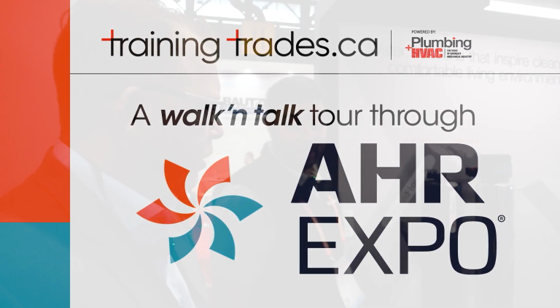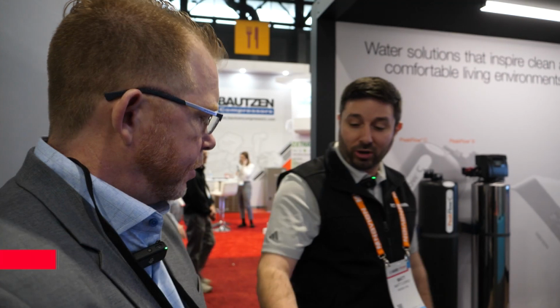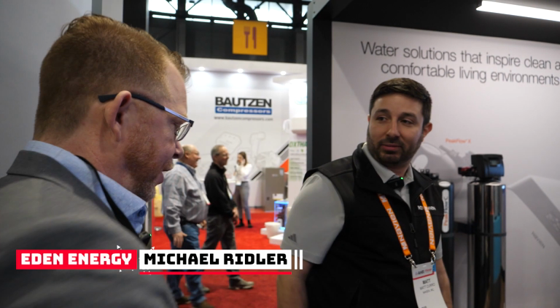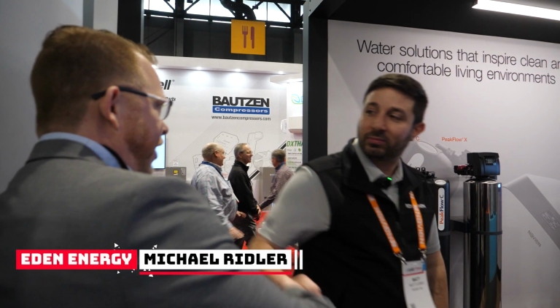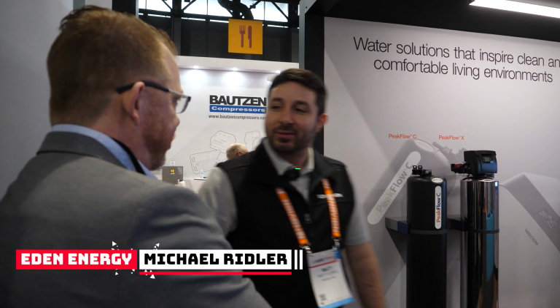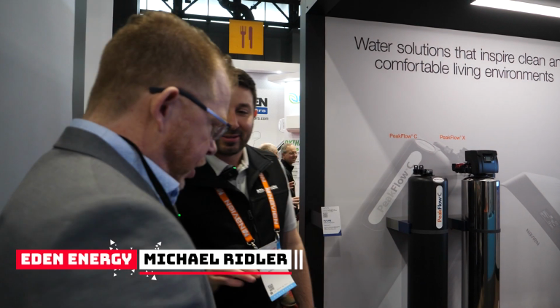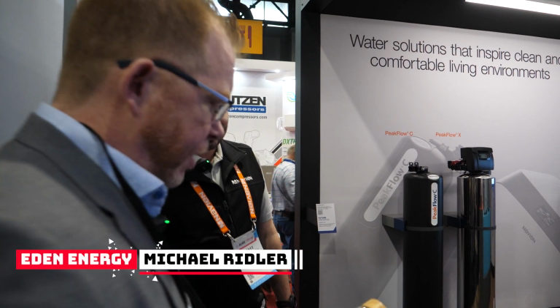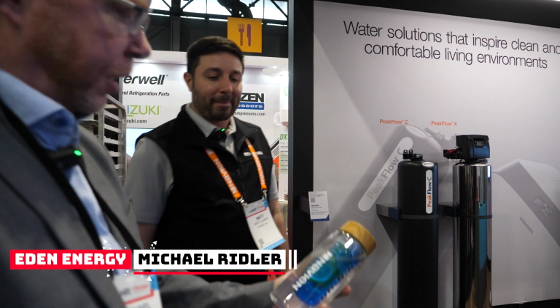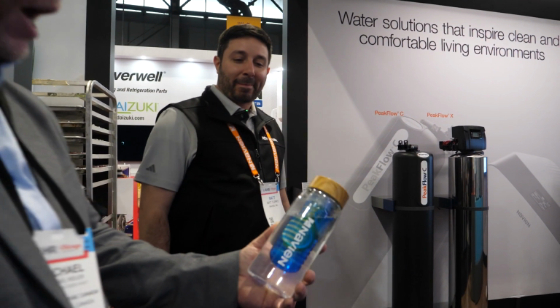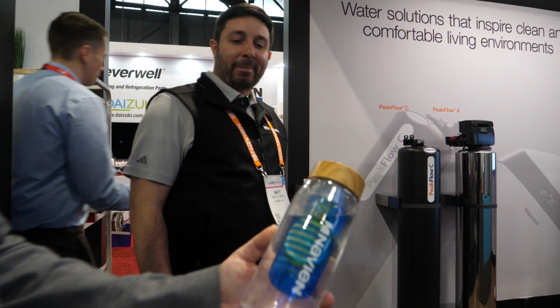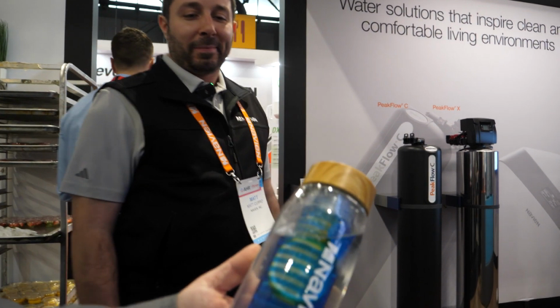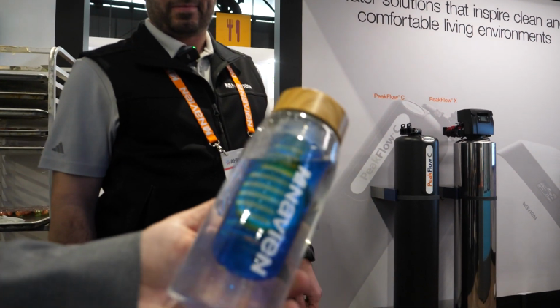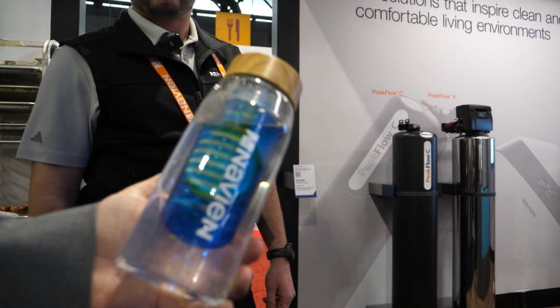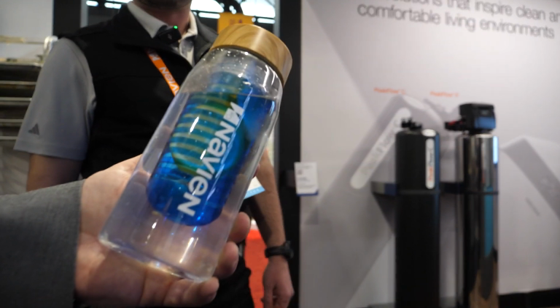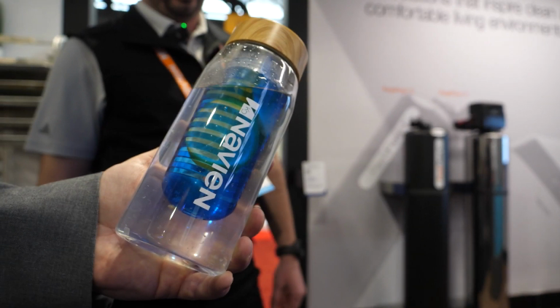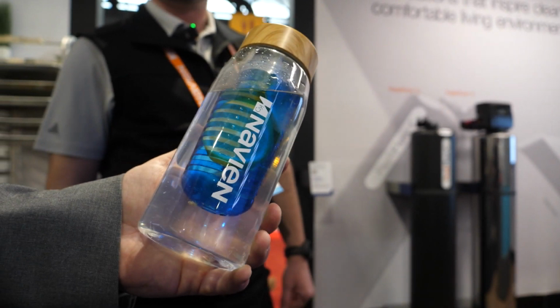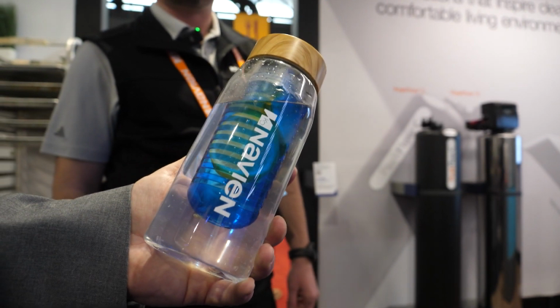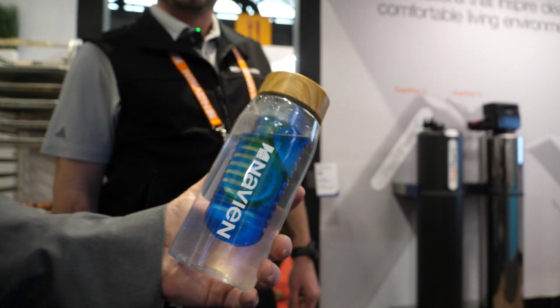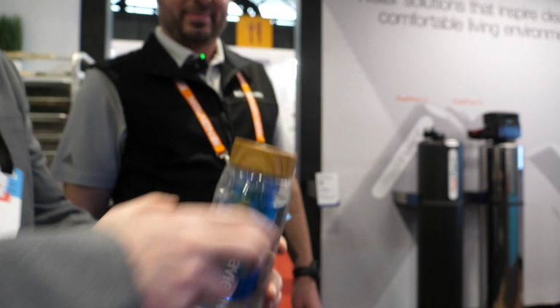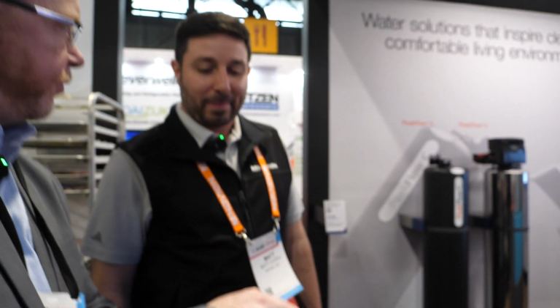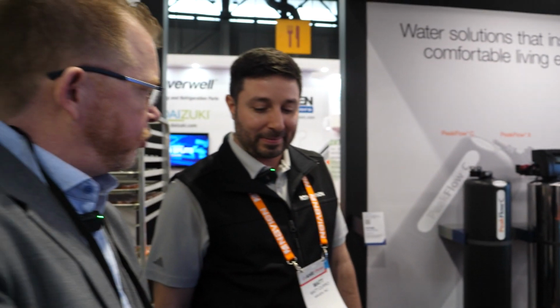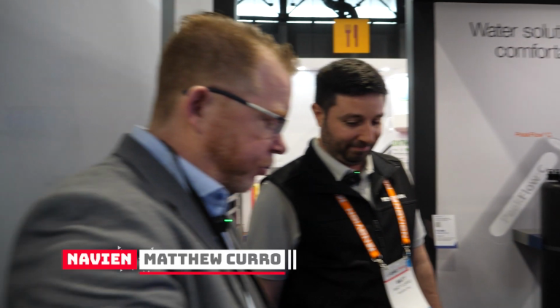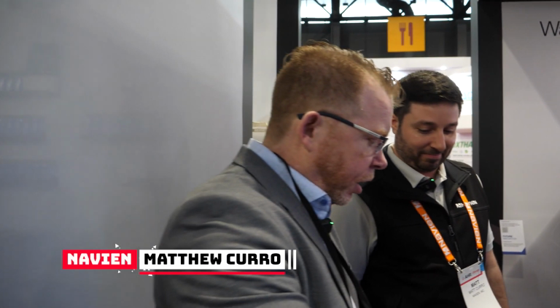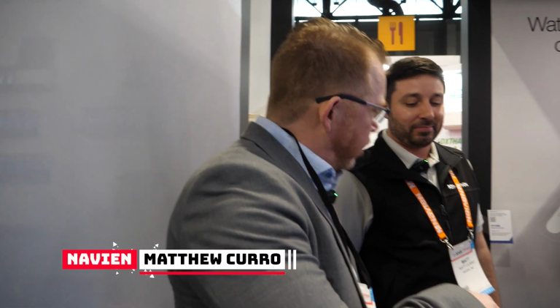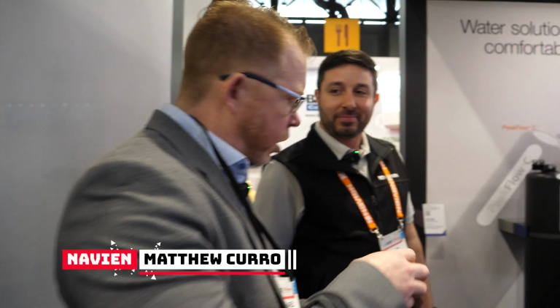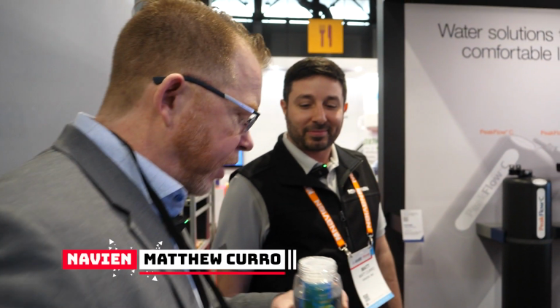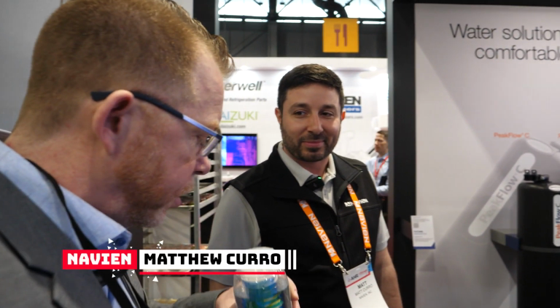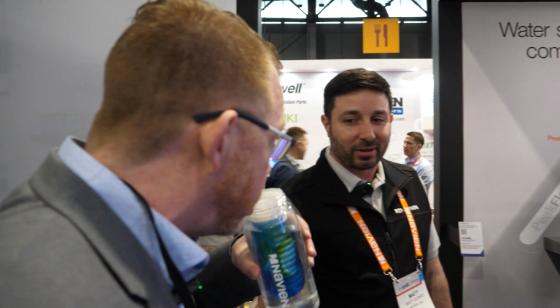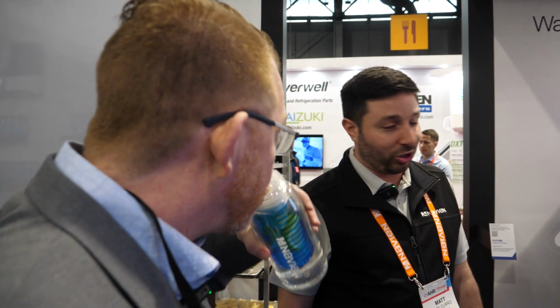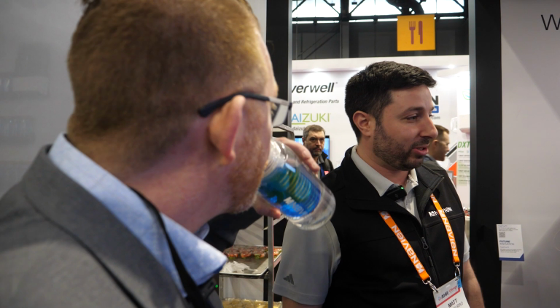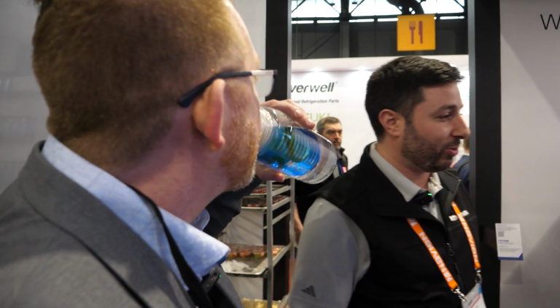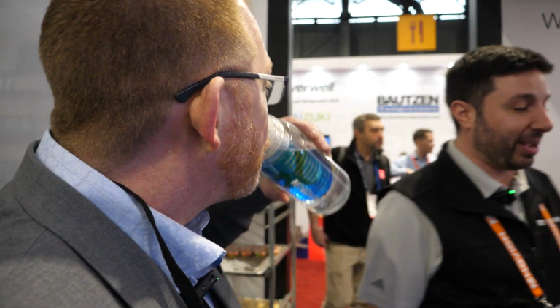Hey Mike, how's your water tasting? It's fantastic, good to see you again. So I've got my Navien RO lemon water. Let me take a little sip here, make sure it's delicious. If I don't like the water, can I file a warranty on it? Sure thing, we'll see what we'll do about that.